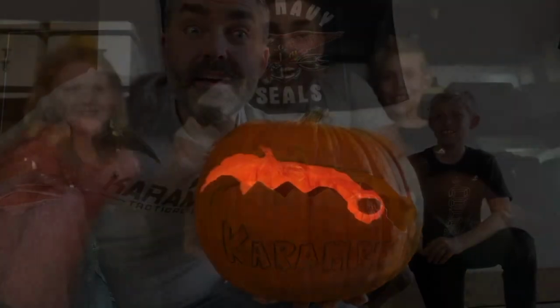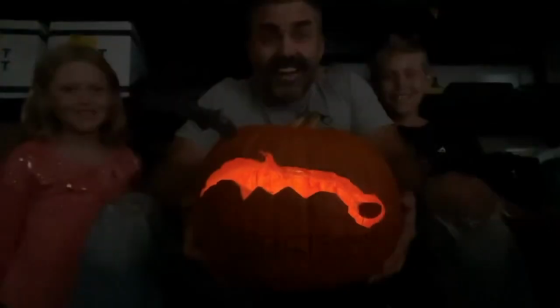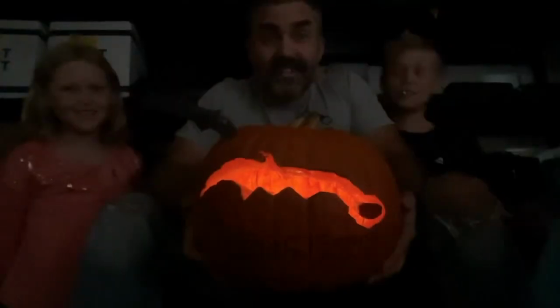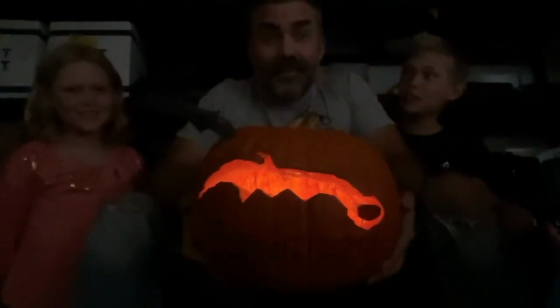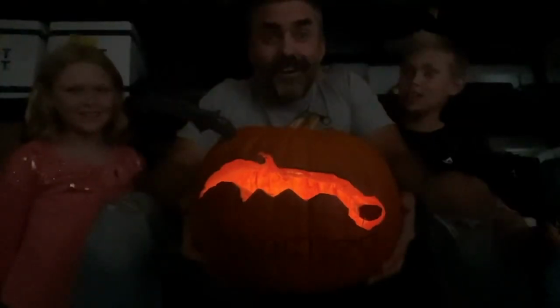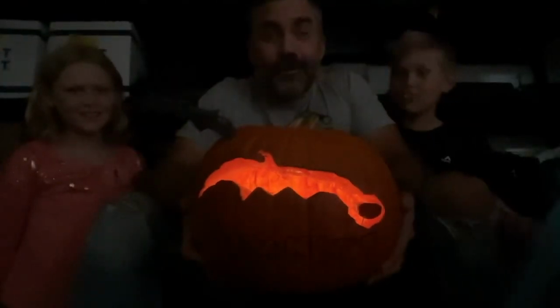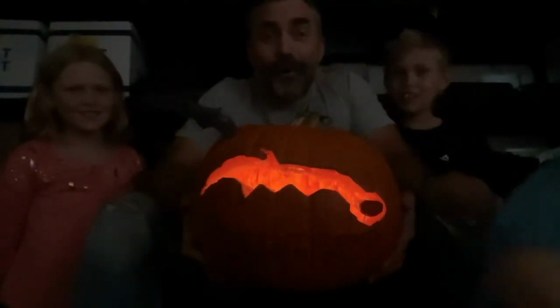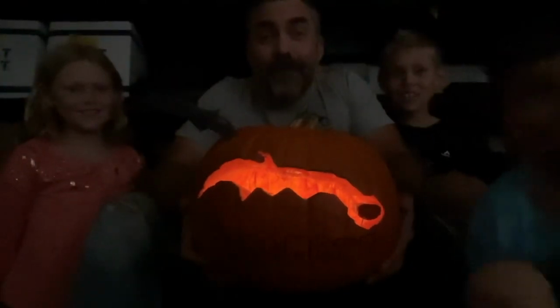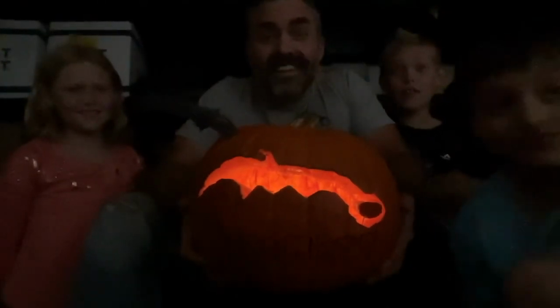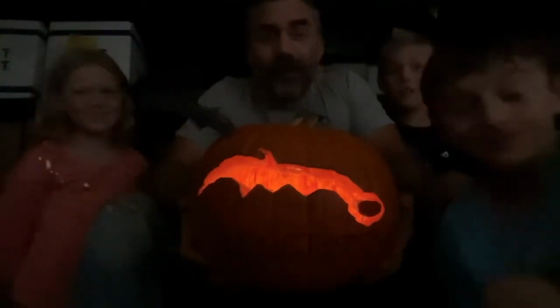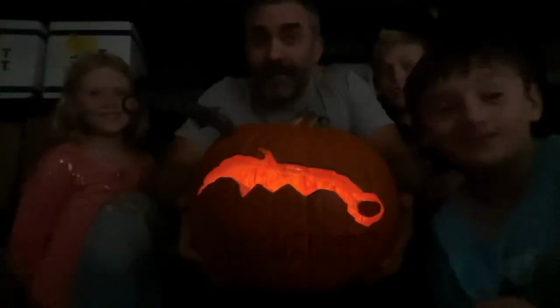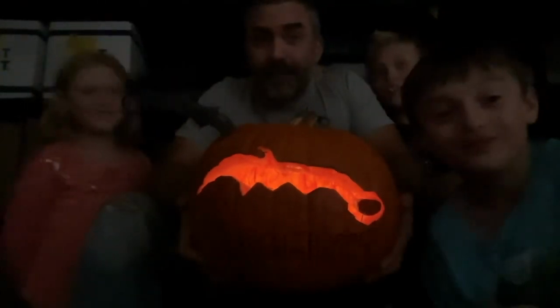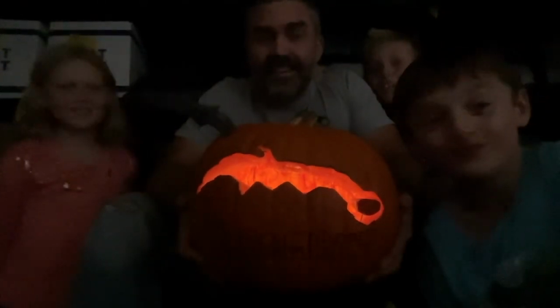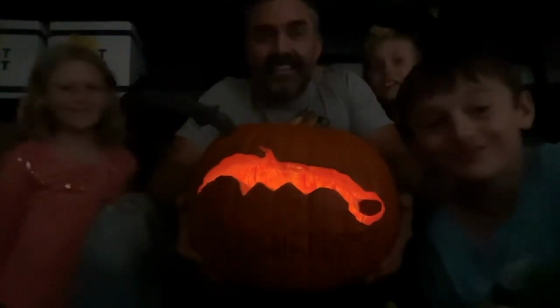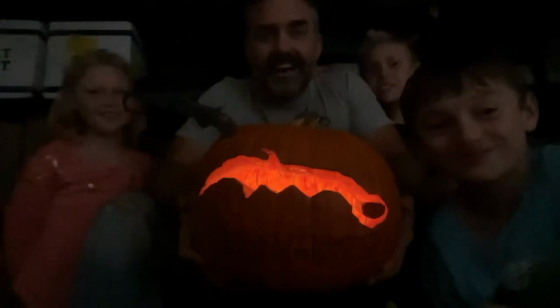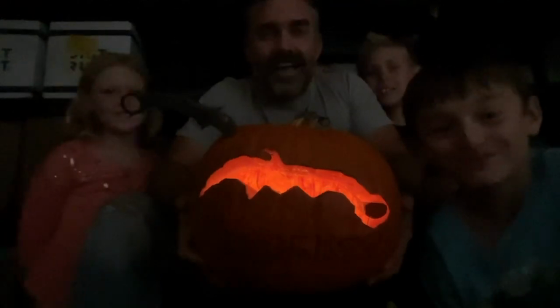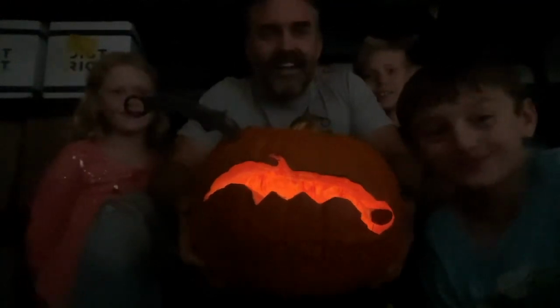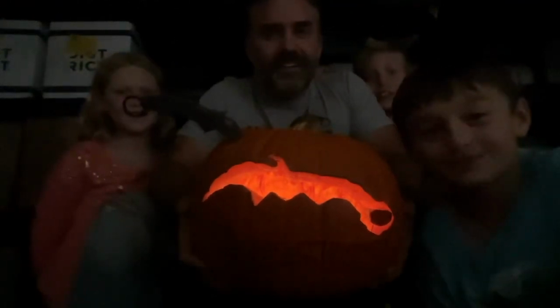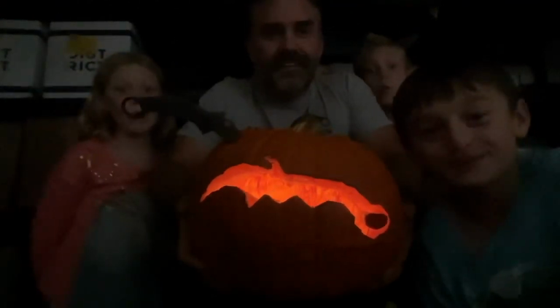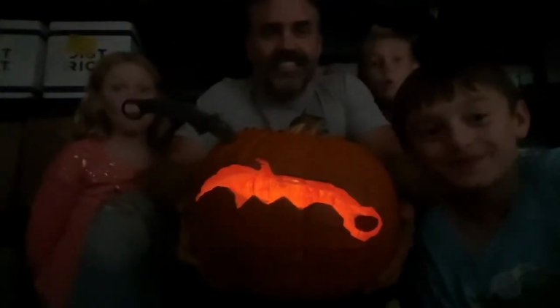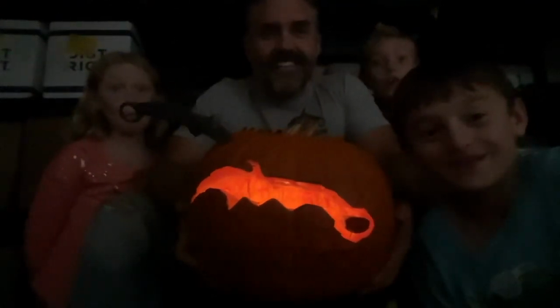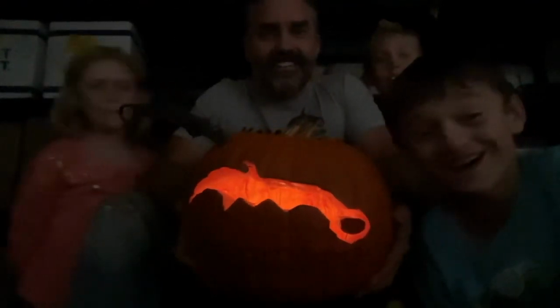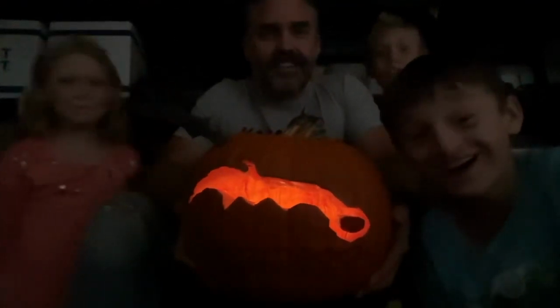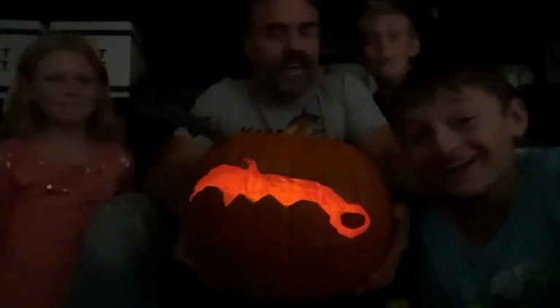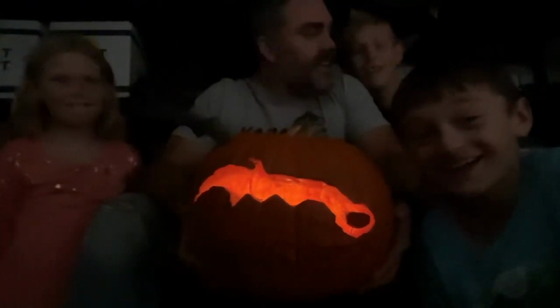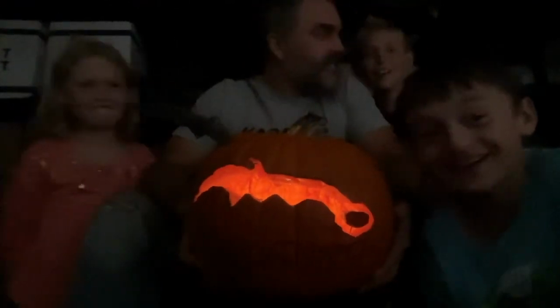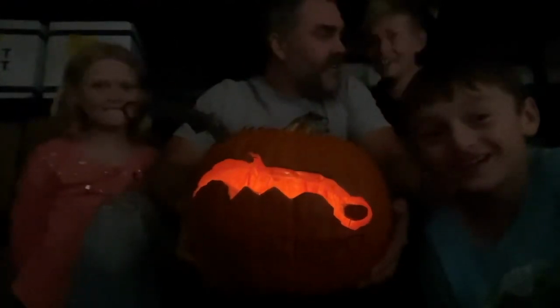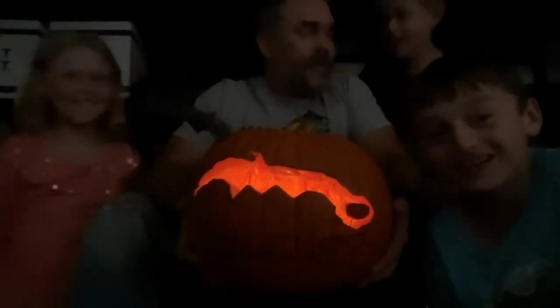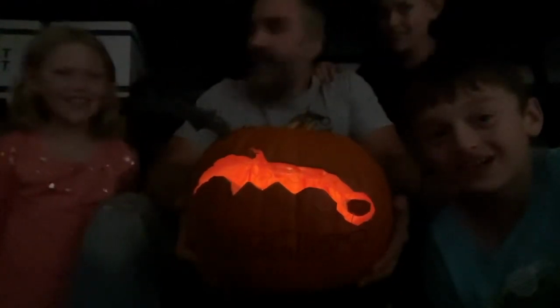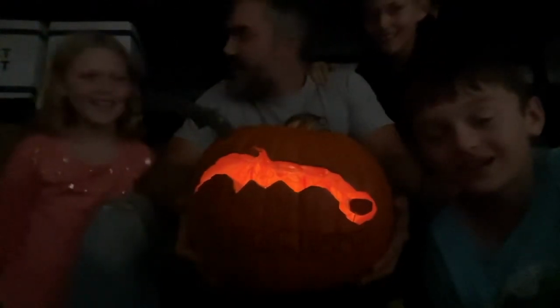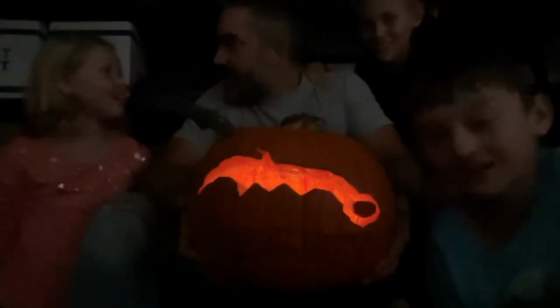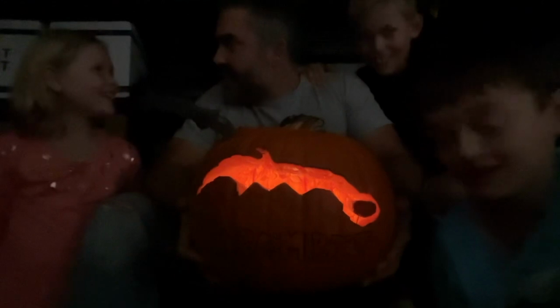All right guys, here we are with our pumpkin — our karabit pumpkin lit up at night. Look how good that looks! Hey kids, make a scary sound.